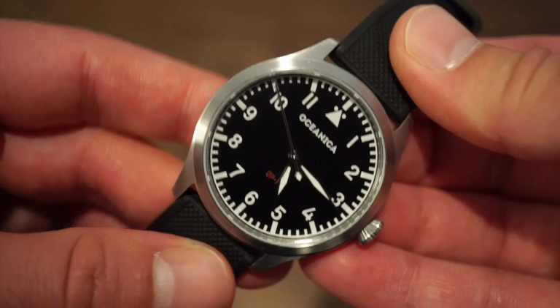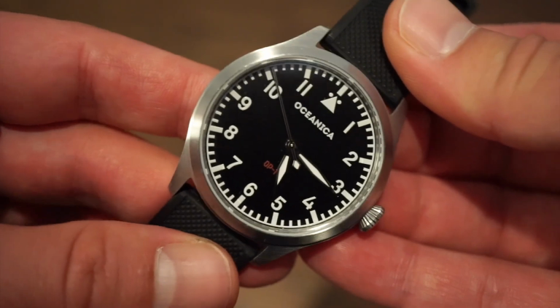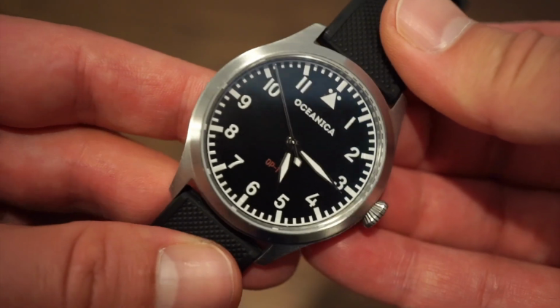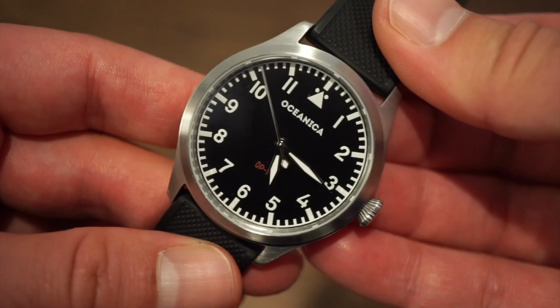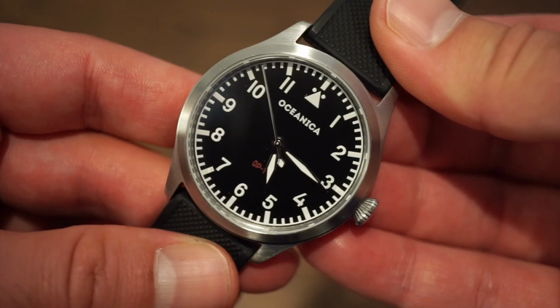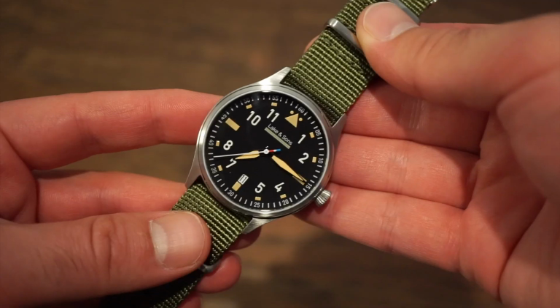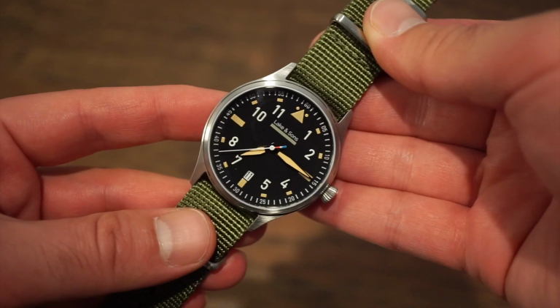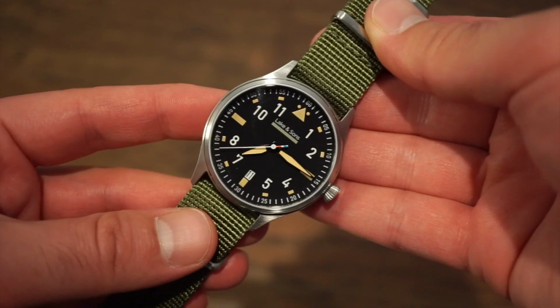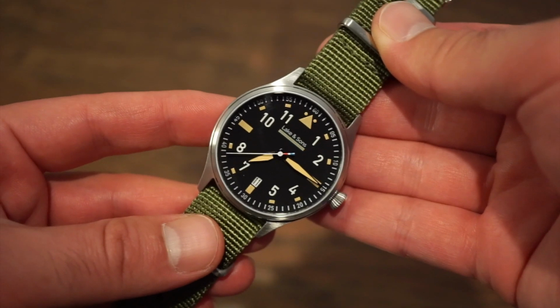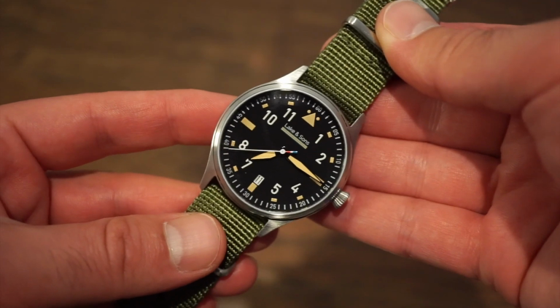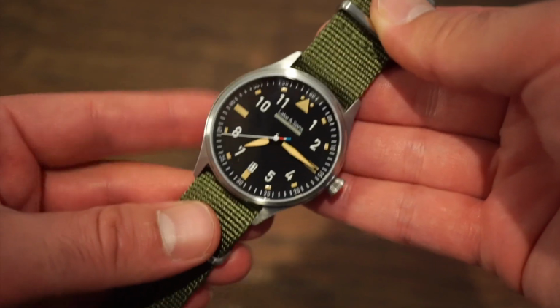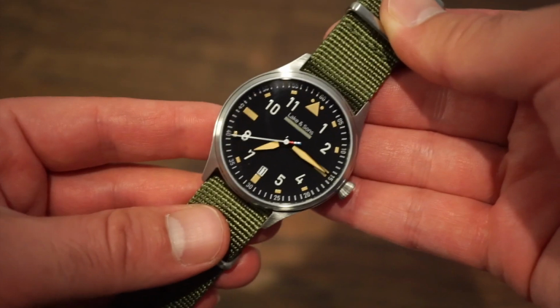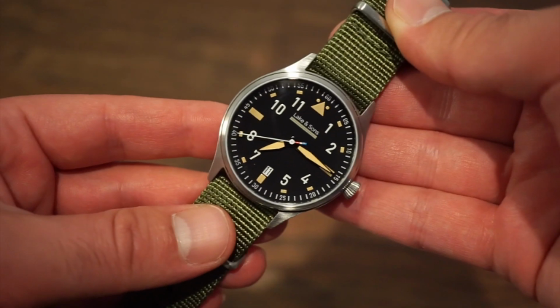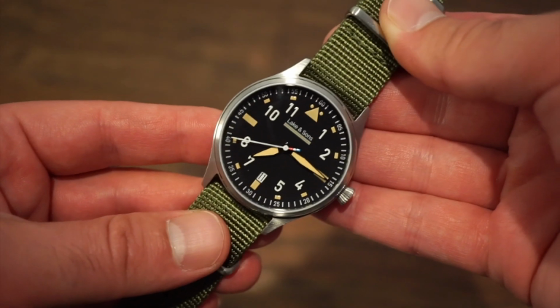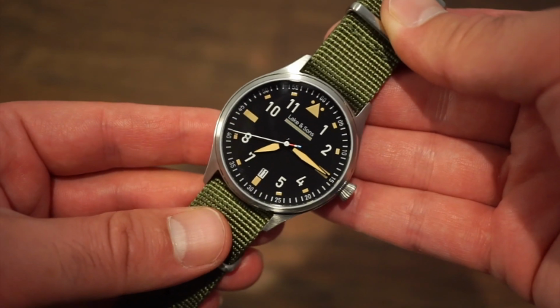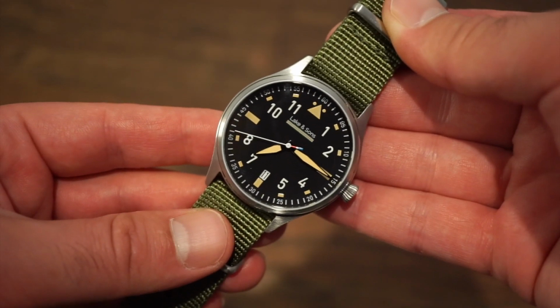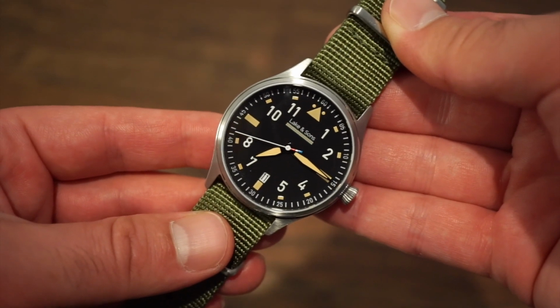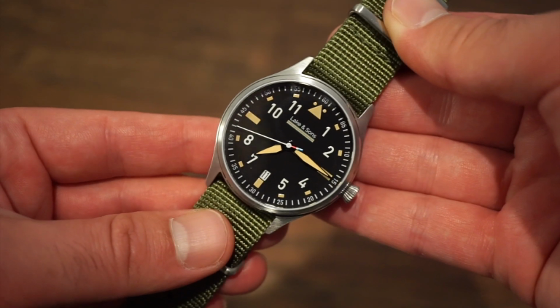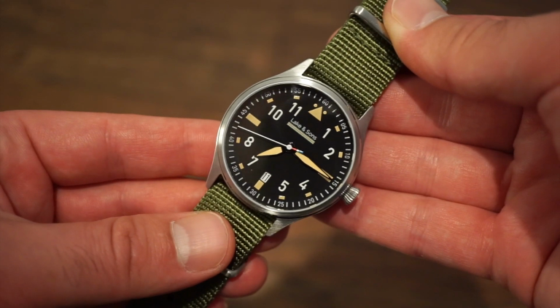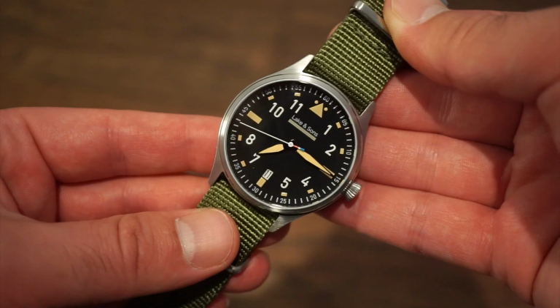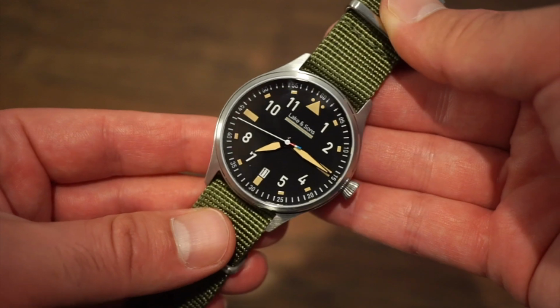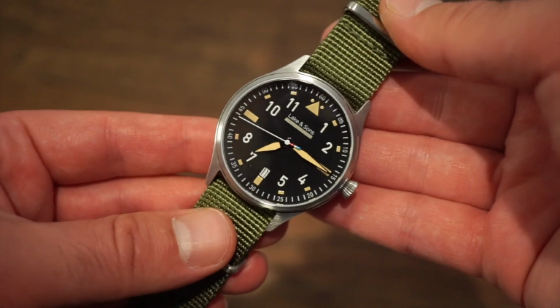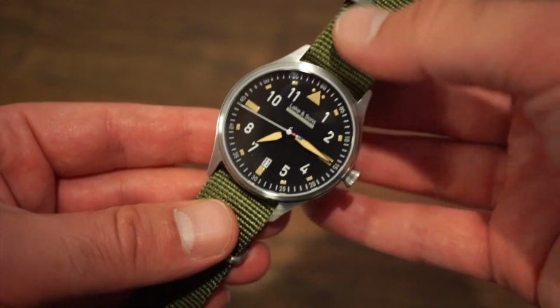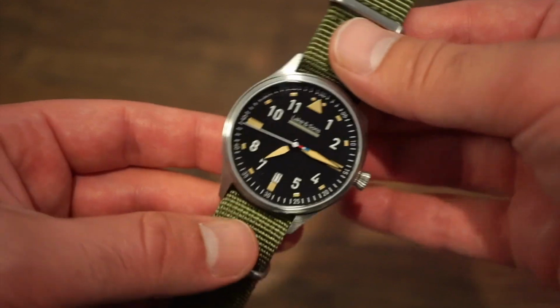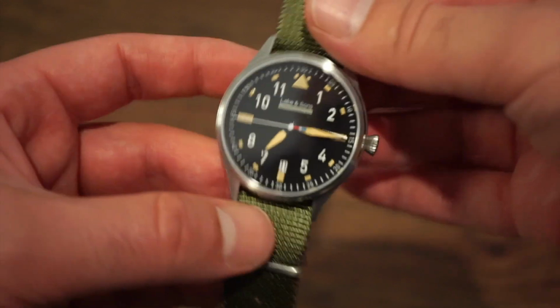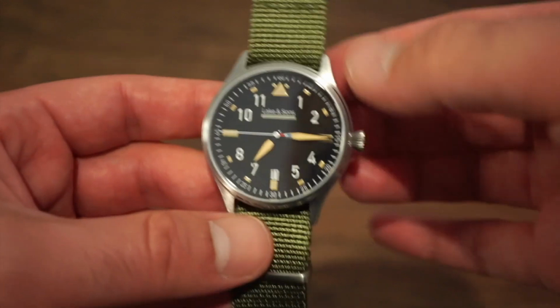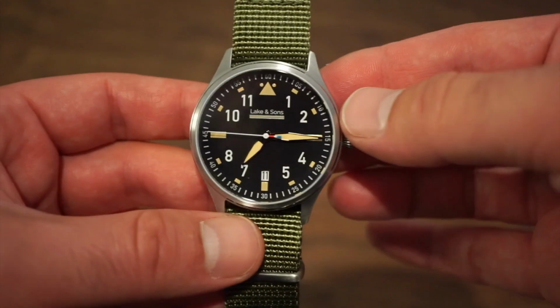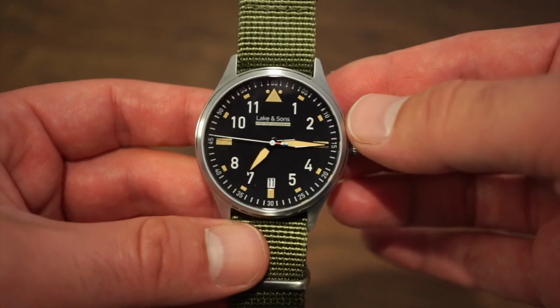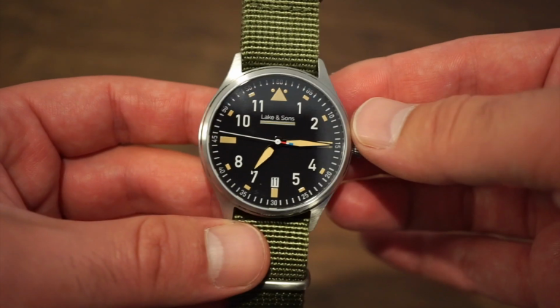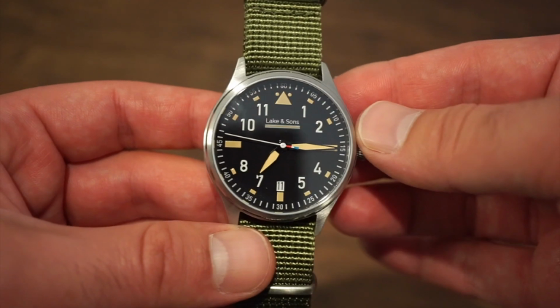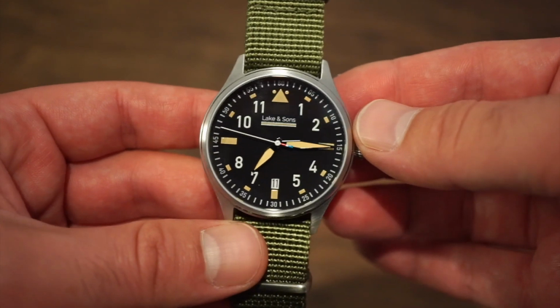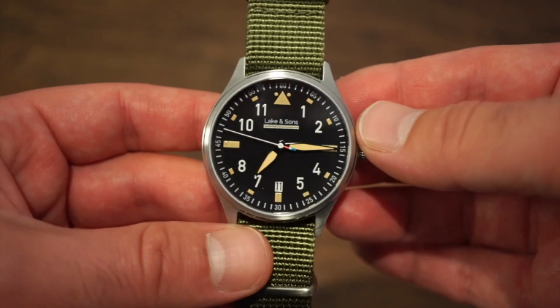Now let's take a look at the Lake and Sons flieger. Here she is right in front of you. It kind of reminds me of an L.L. Bean type style of watch — pretty cool, very laid back, and kind of a watch that anybody can really wear, any age.